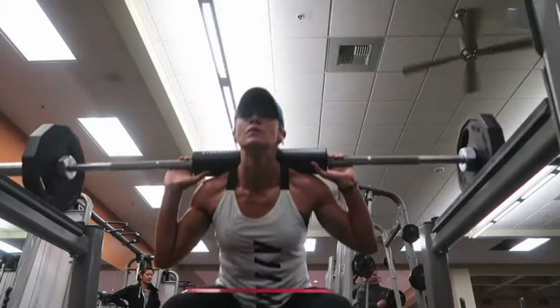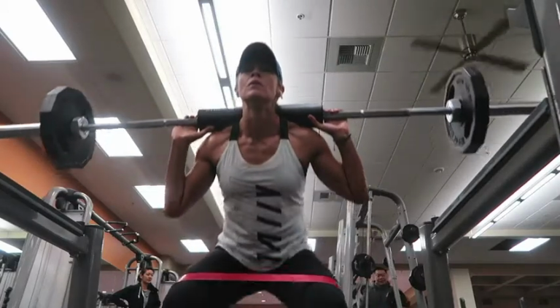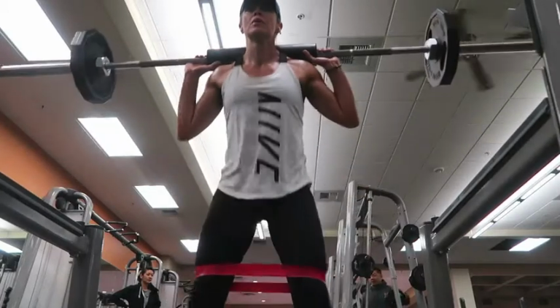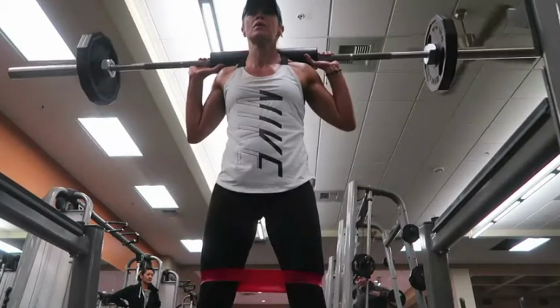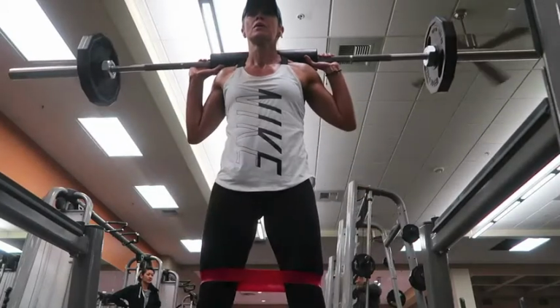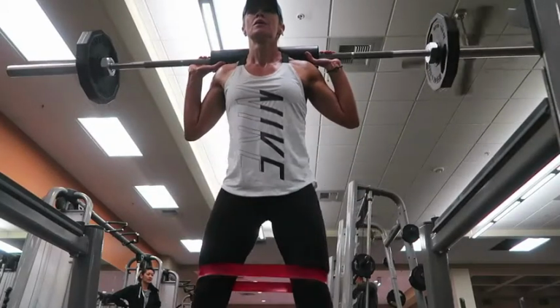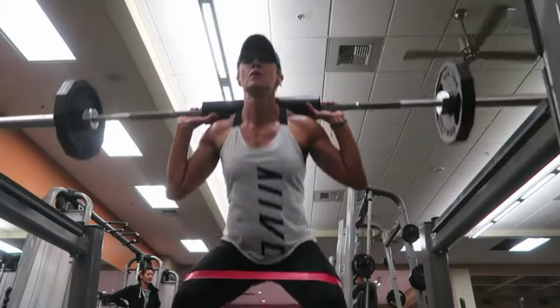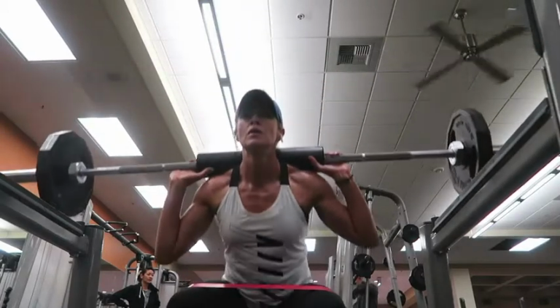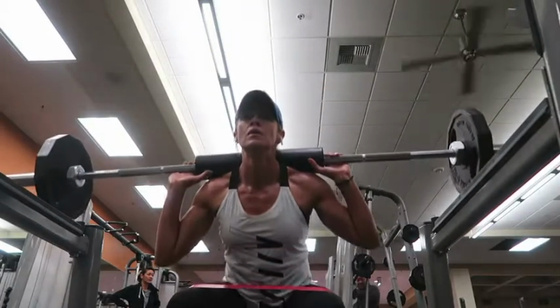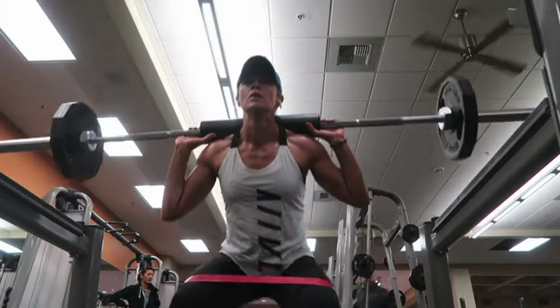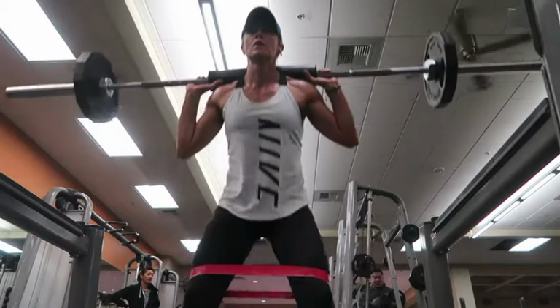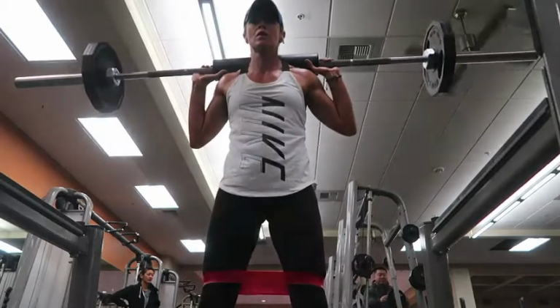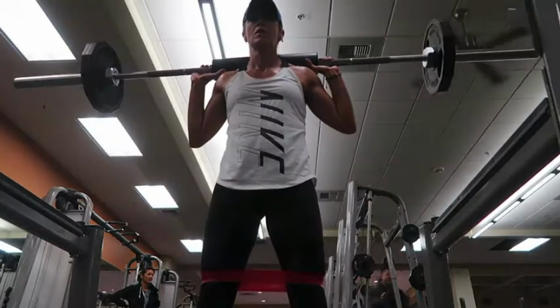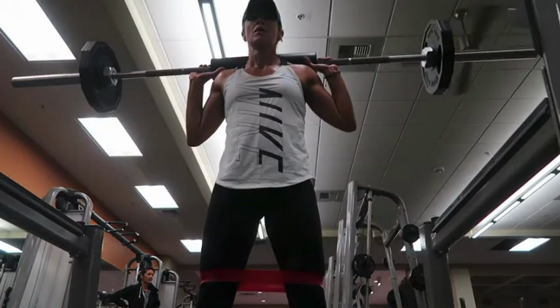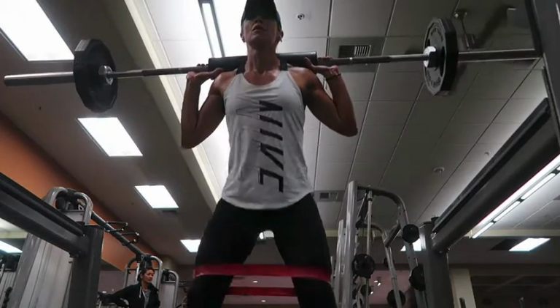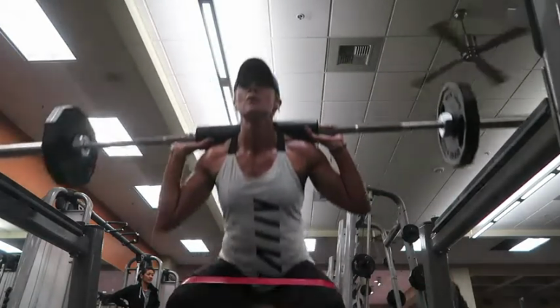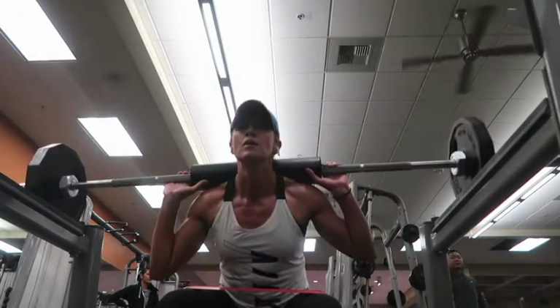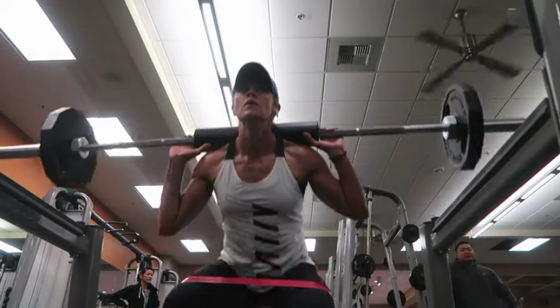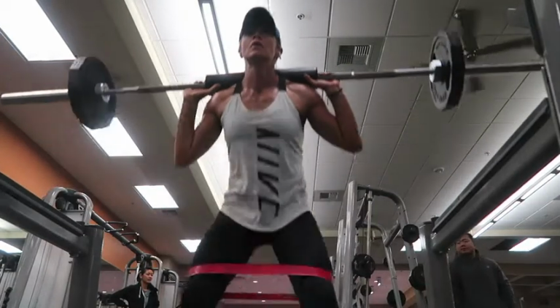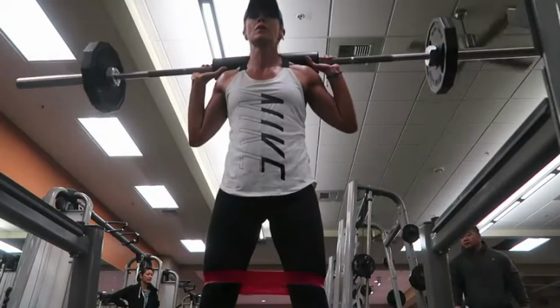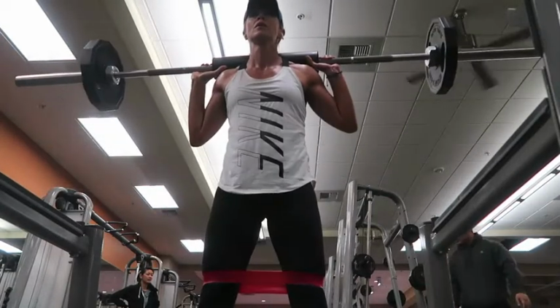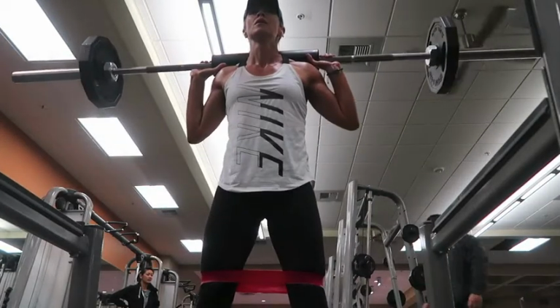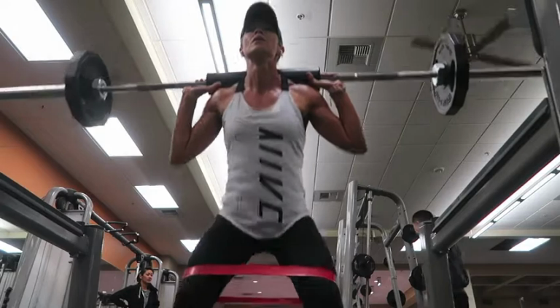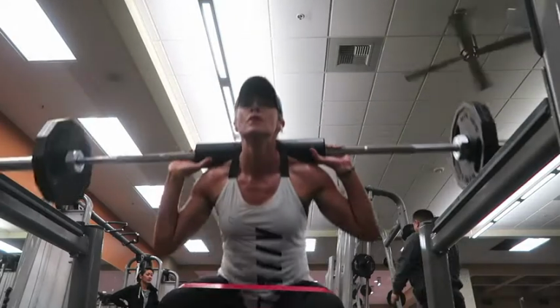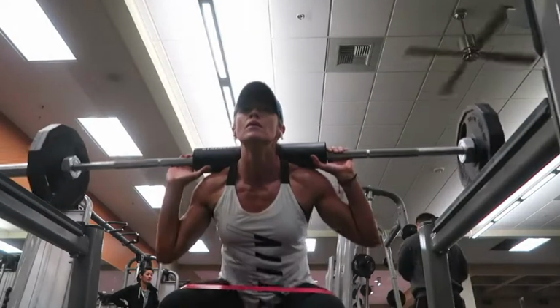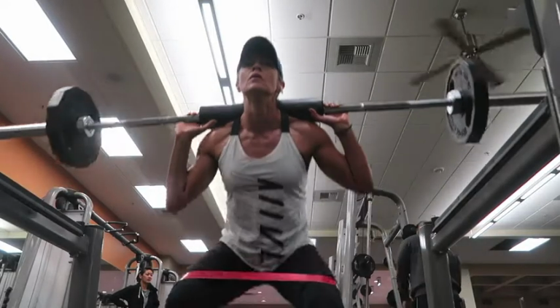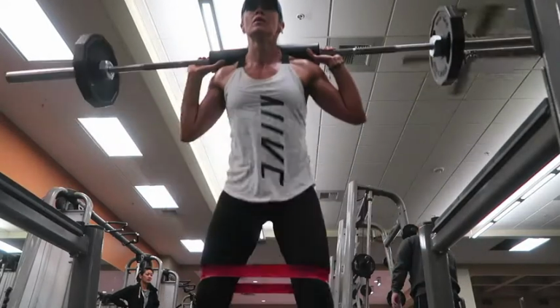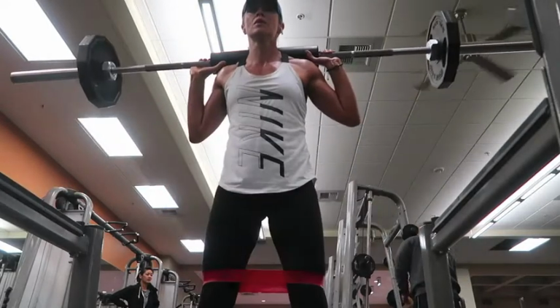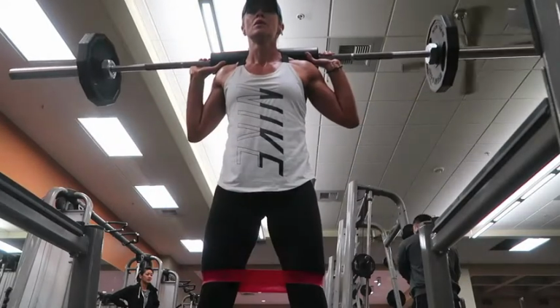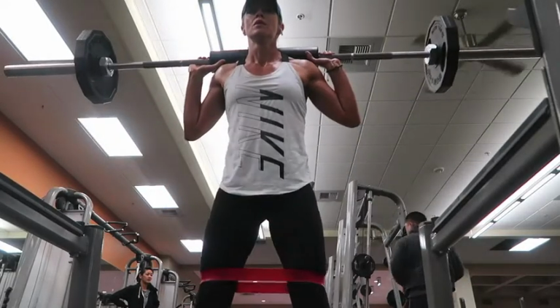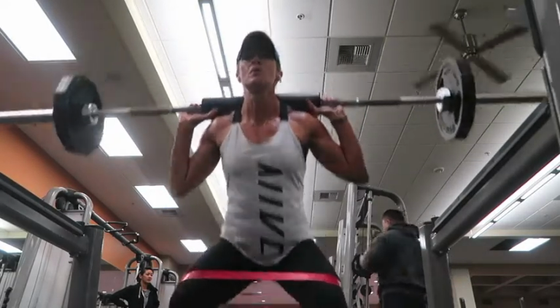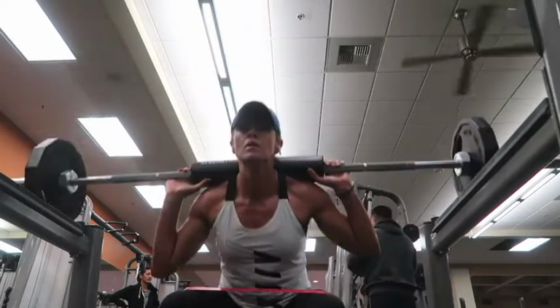Hey everybody, how's it going? Kate here. Just another leg workout I've done during the week. I did two sets of 20 just warming up with the bar, so do that first. And your 10 minute warm up on your treadmill, bike, stairs, whatever you want.